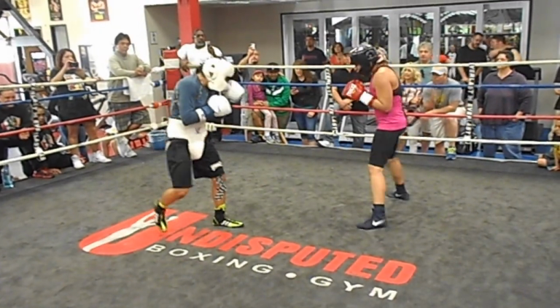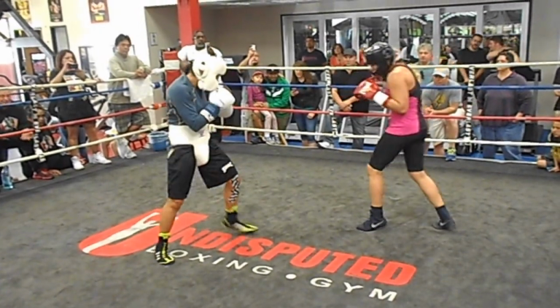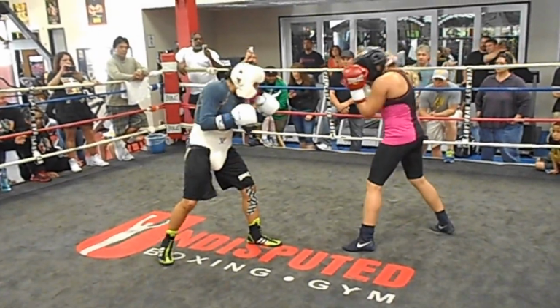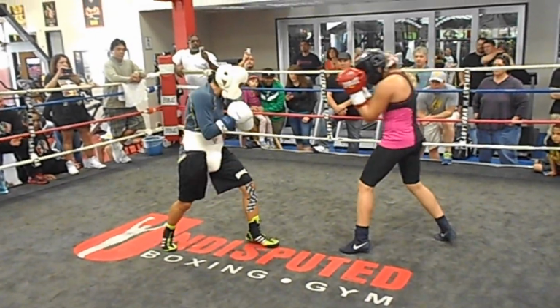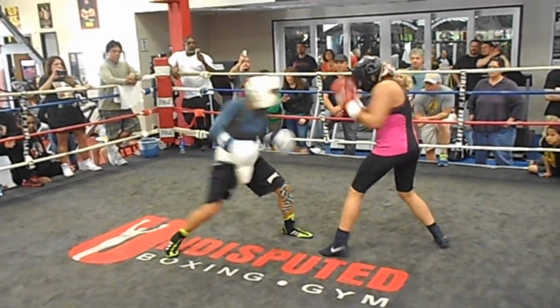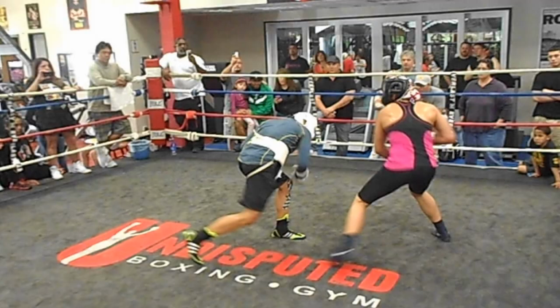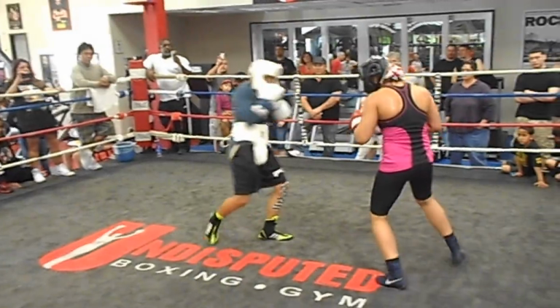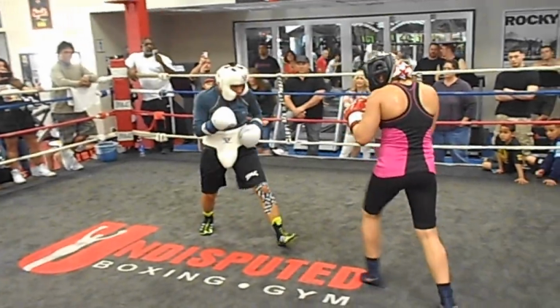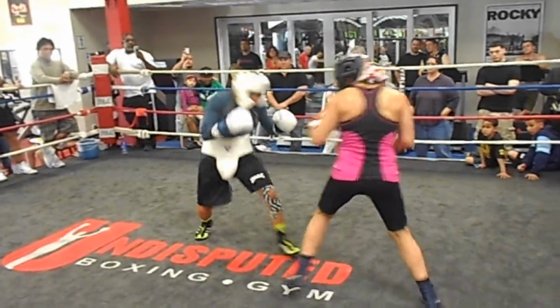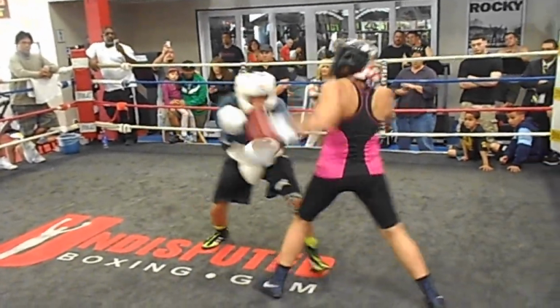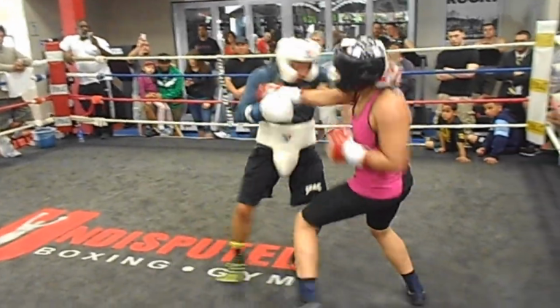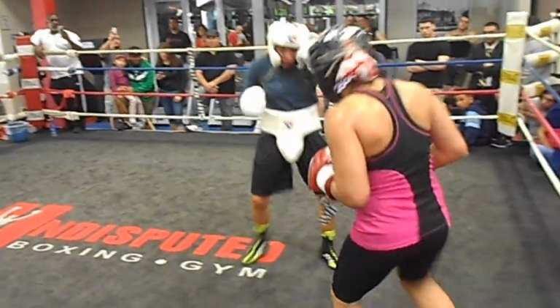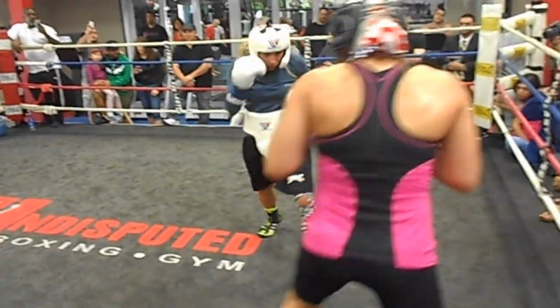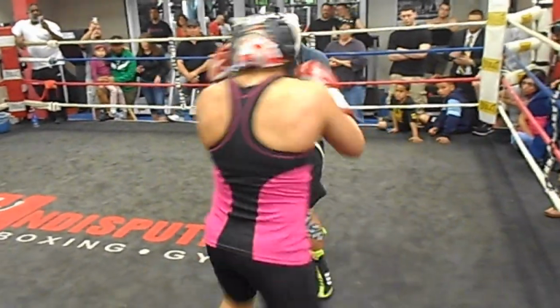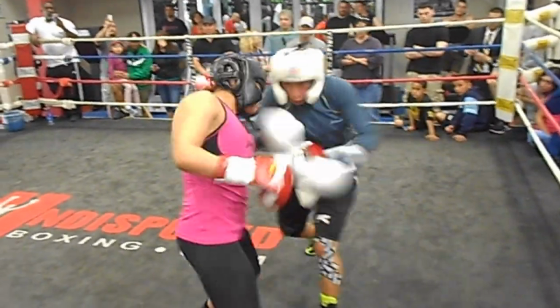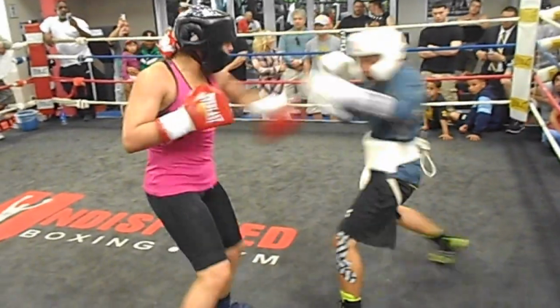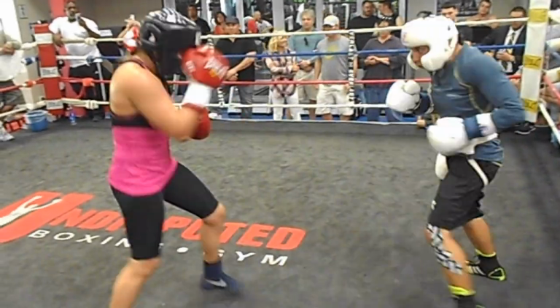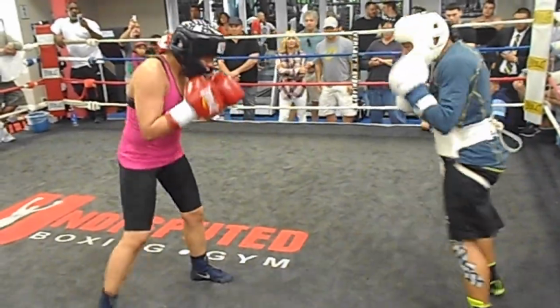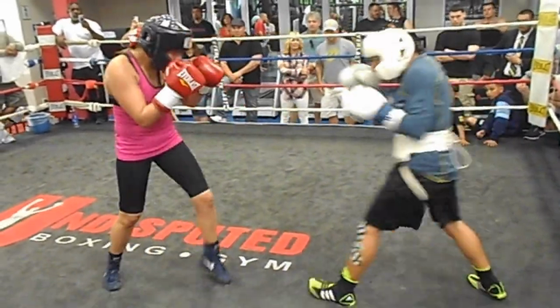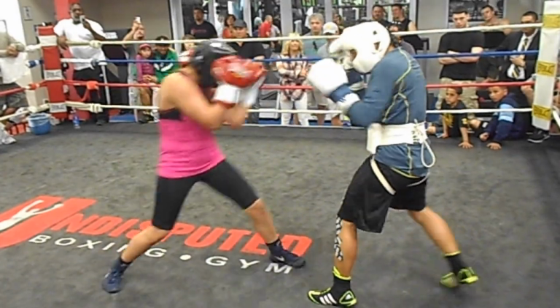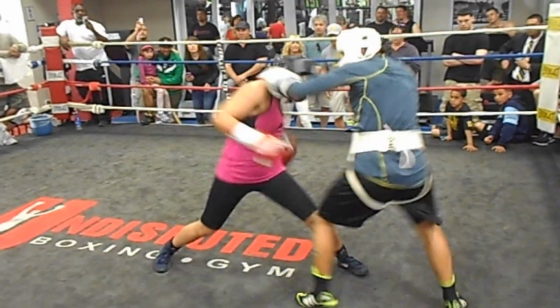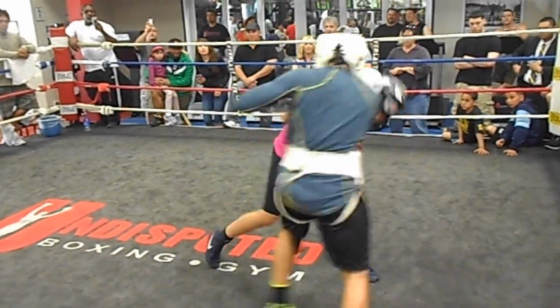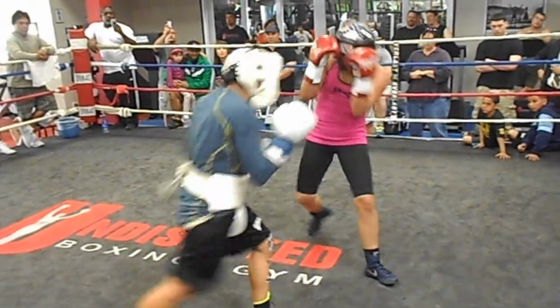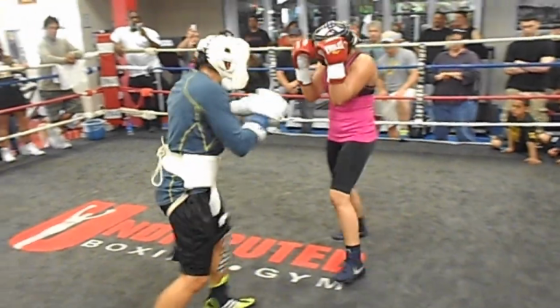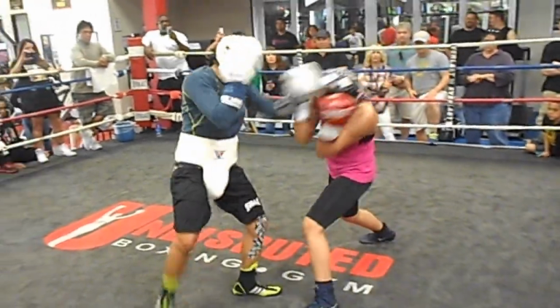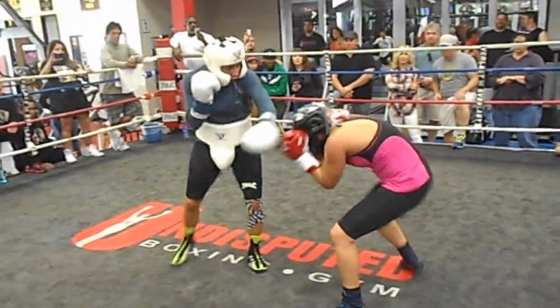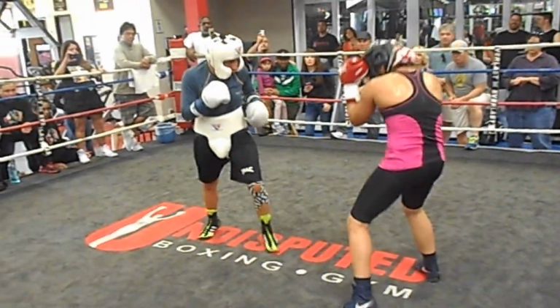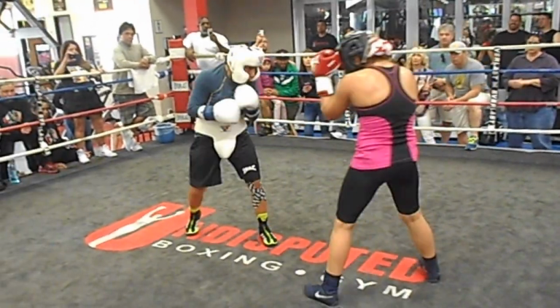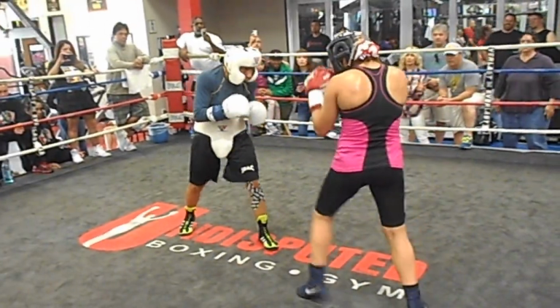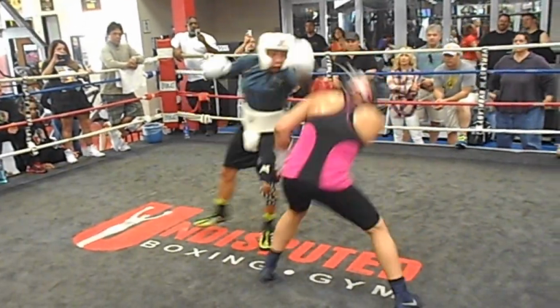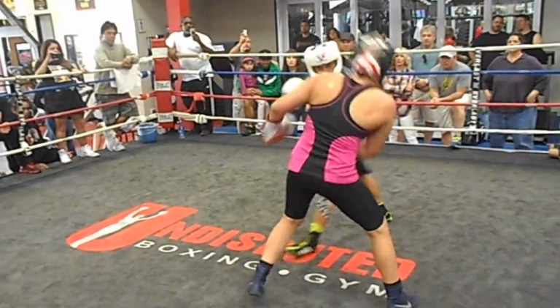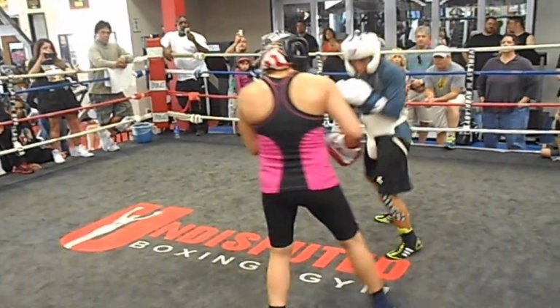Now reset. Reset. Good. Nice shot. Good, my man. Good. Good bye shot. Good. Get that head moving.